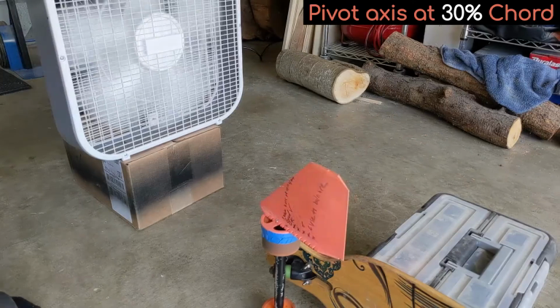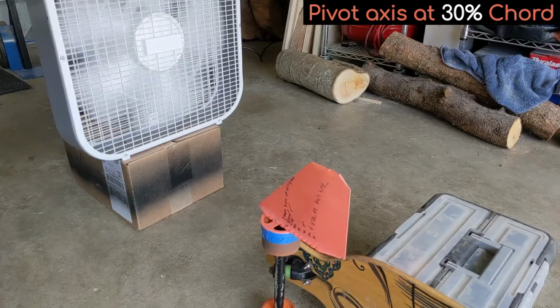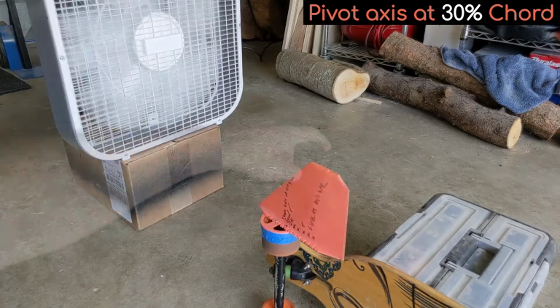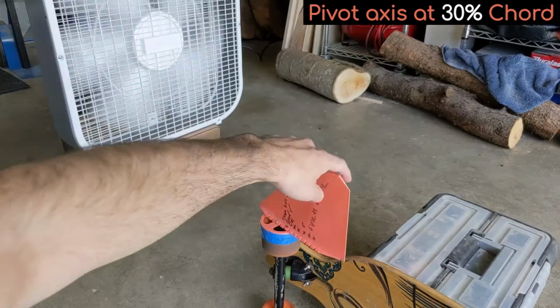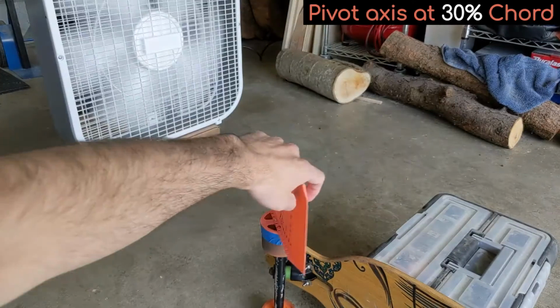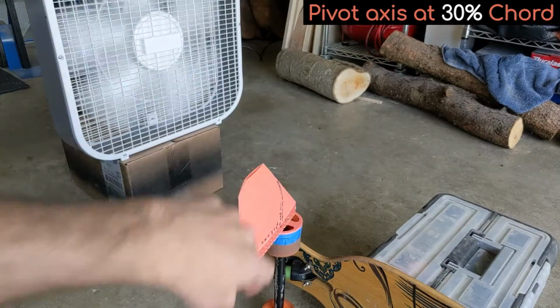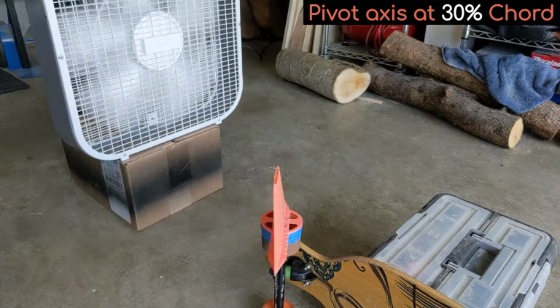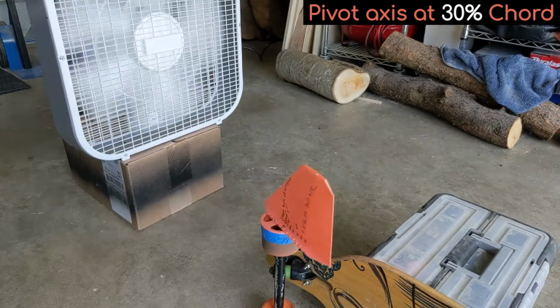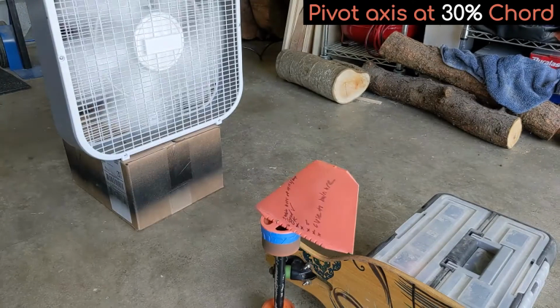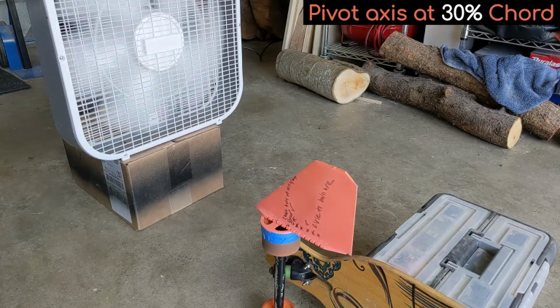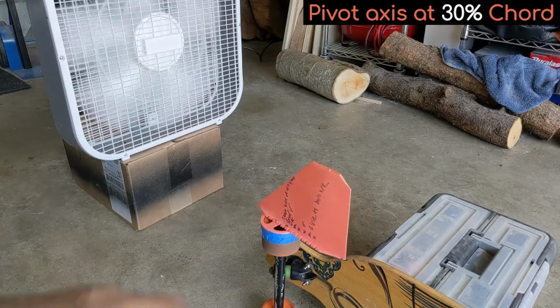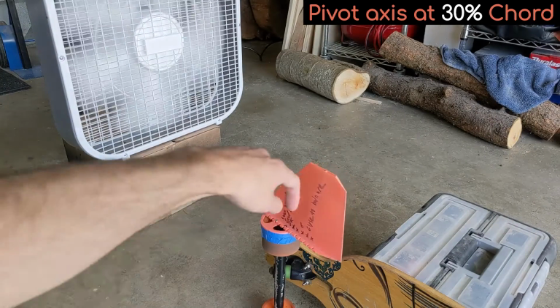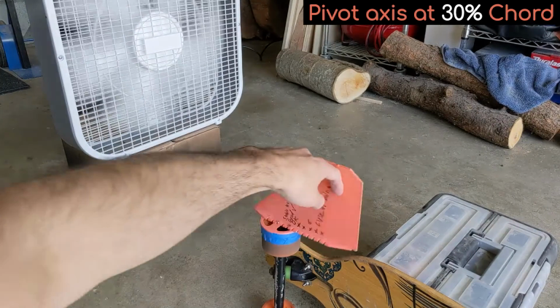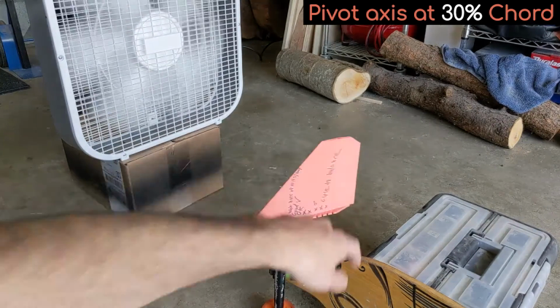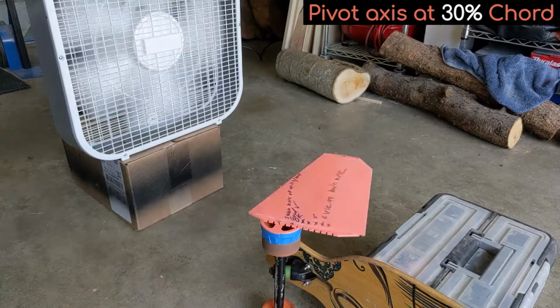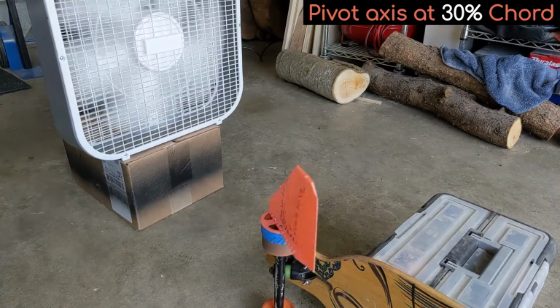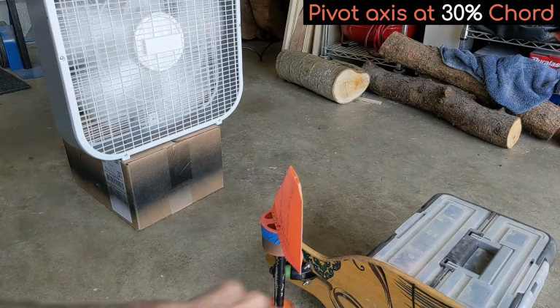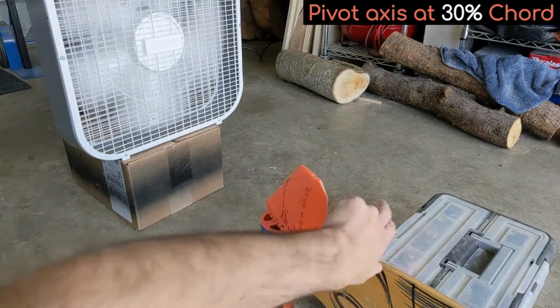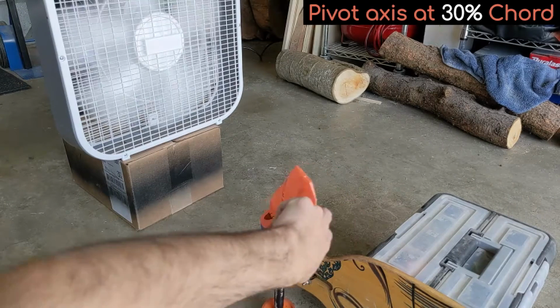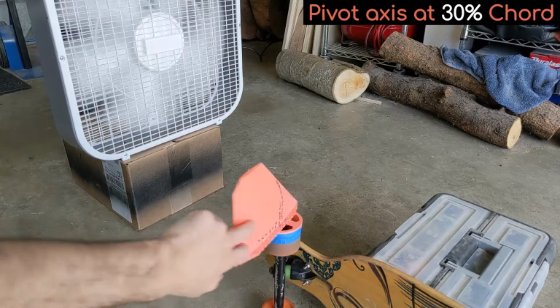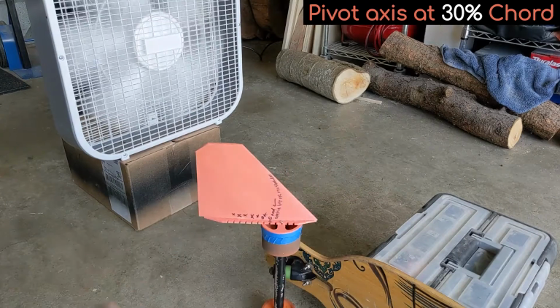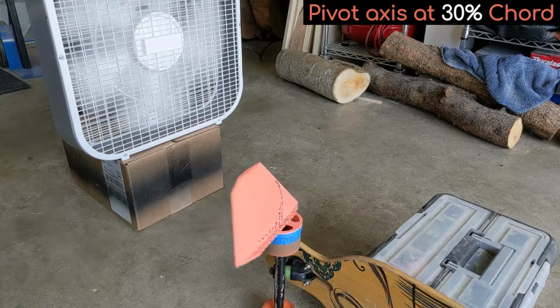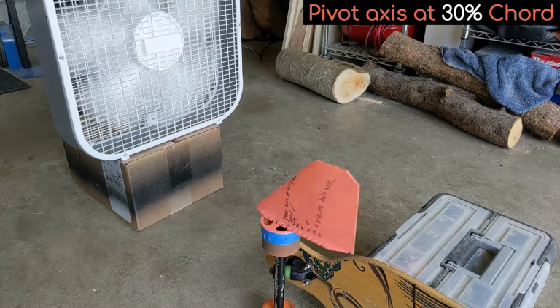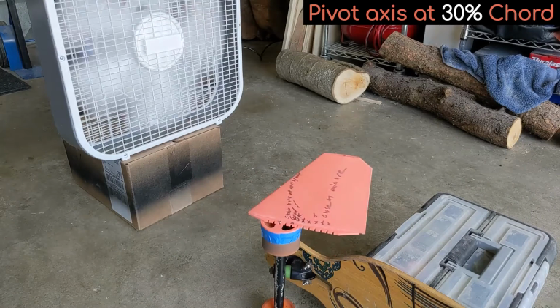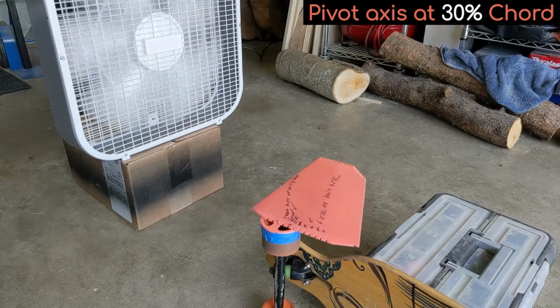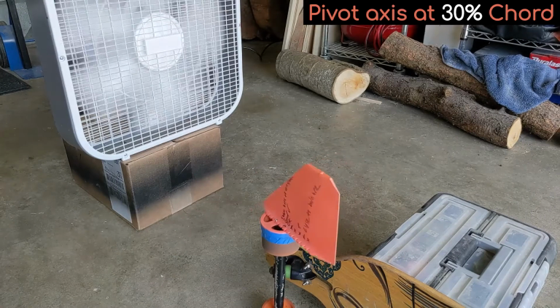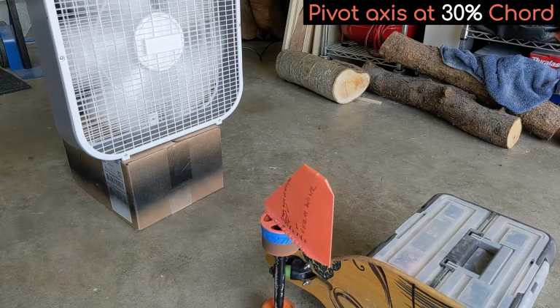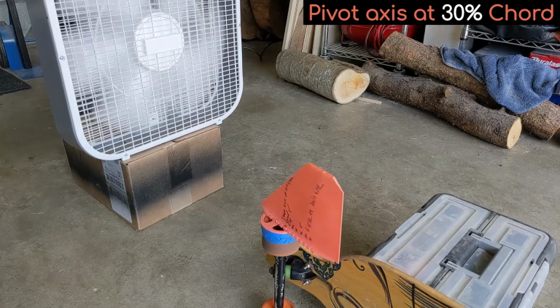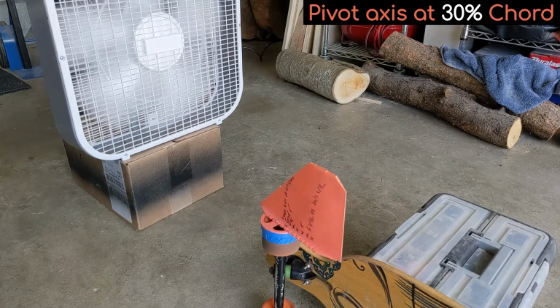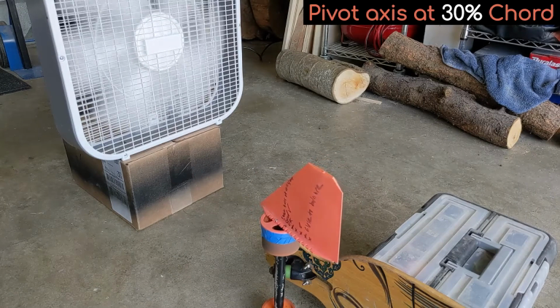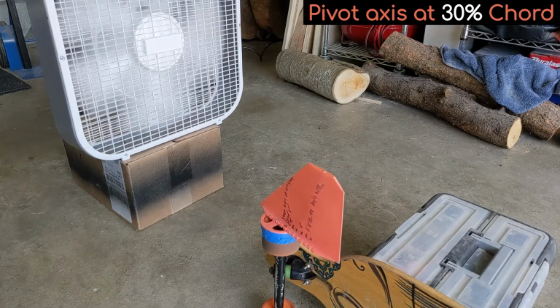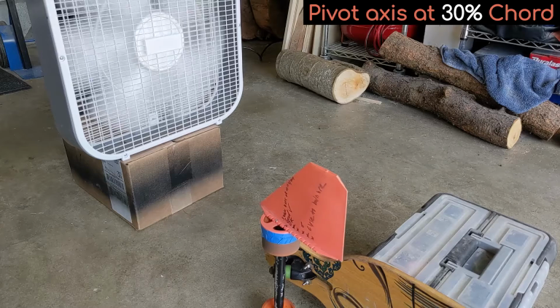Next I moved the pivot axis back to 30% chord. It still strongly self-corrects to pointing forward when displaced far from center, indicating the balance point is still further aft.